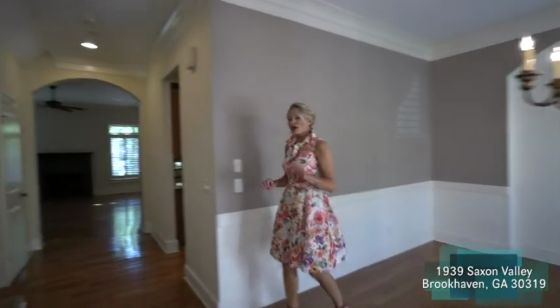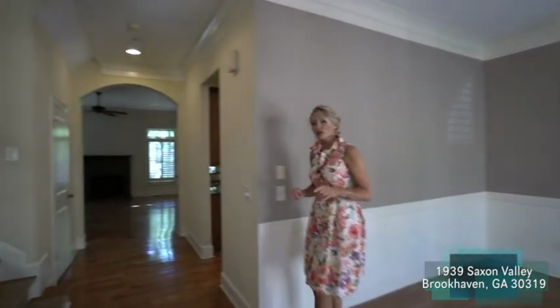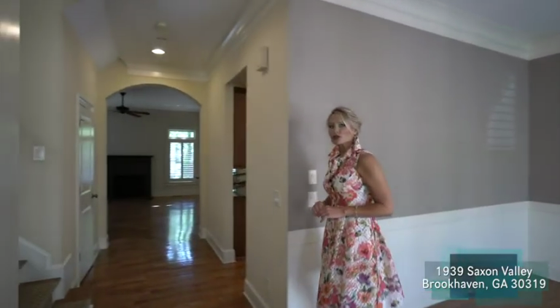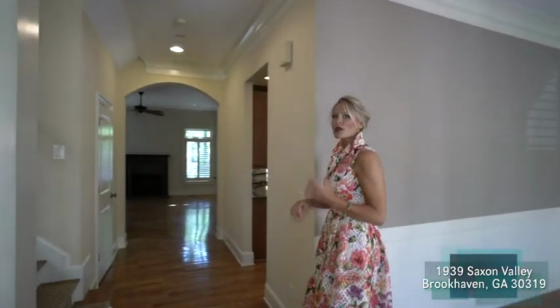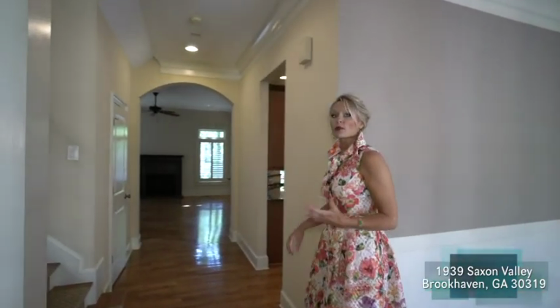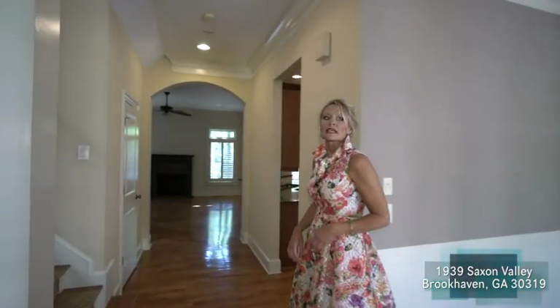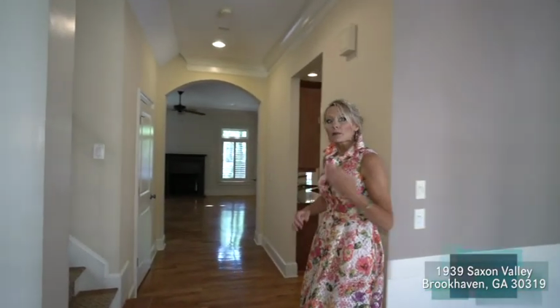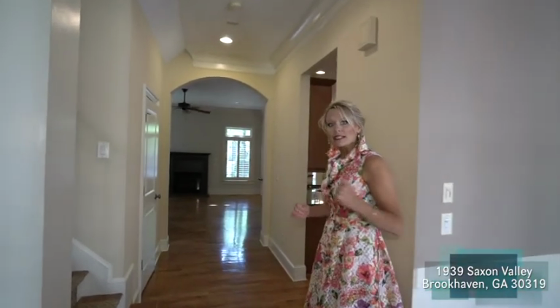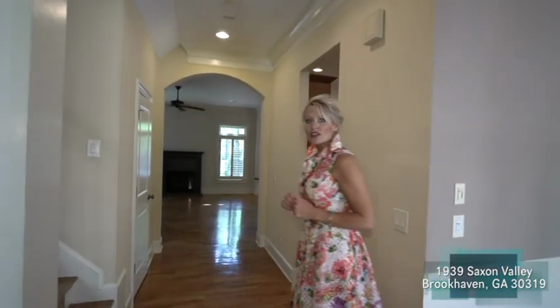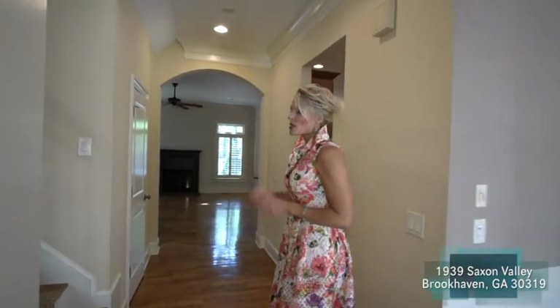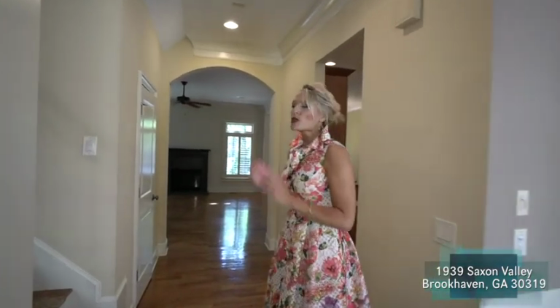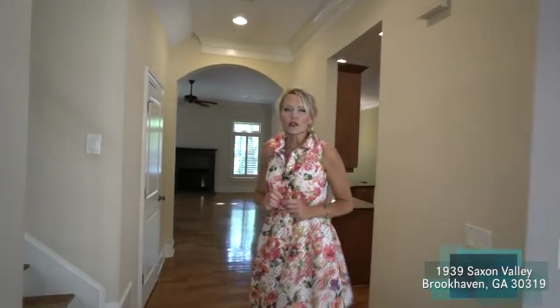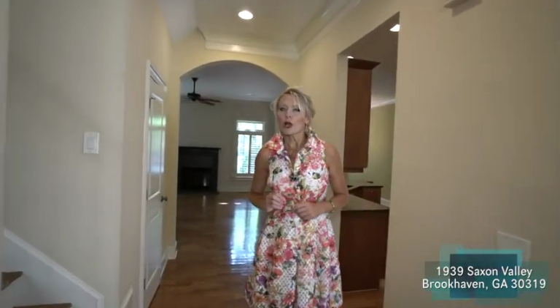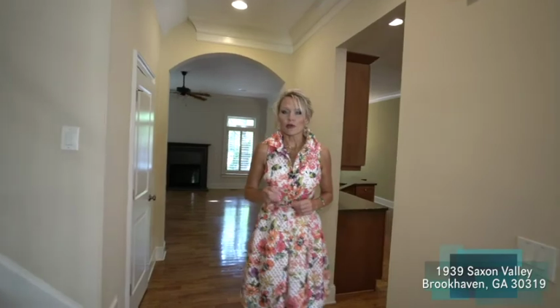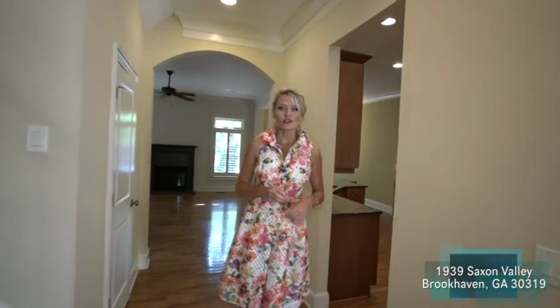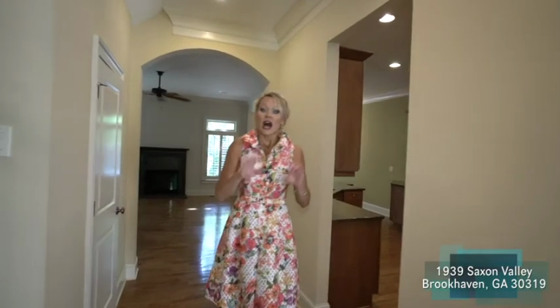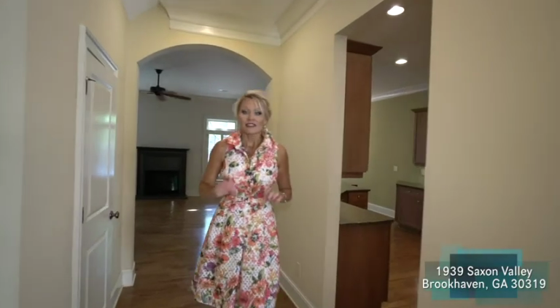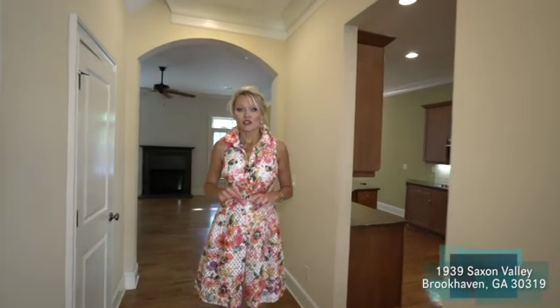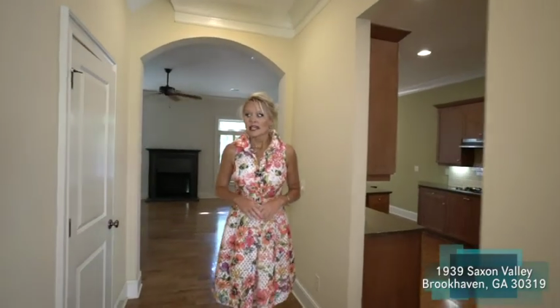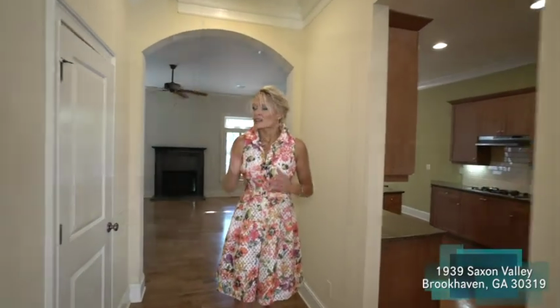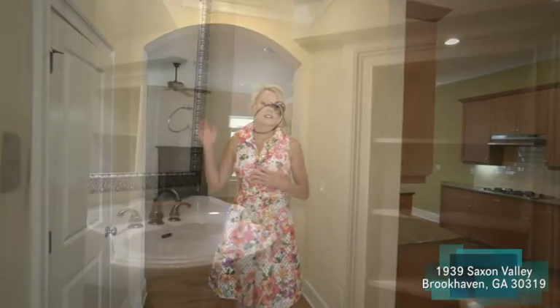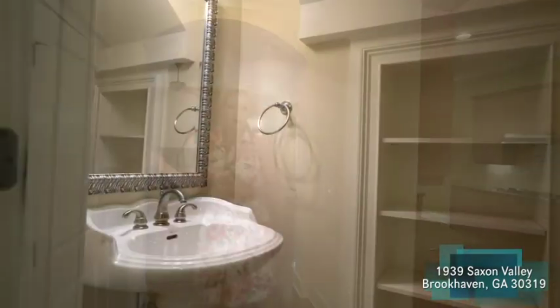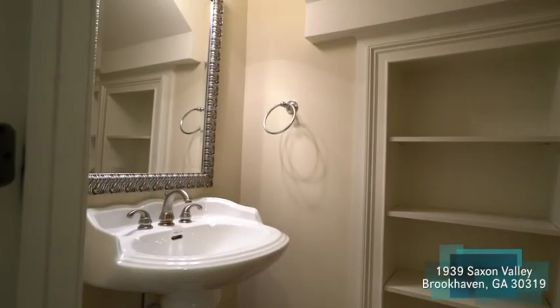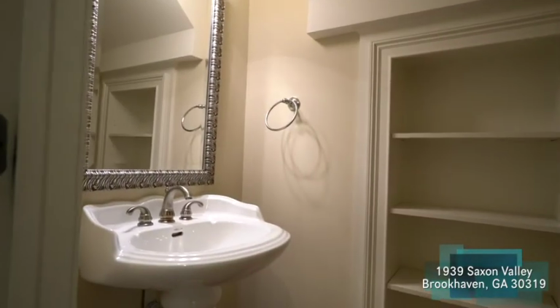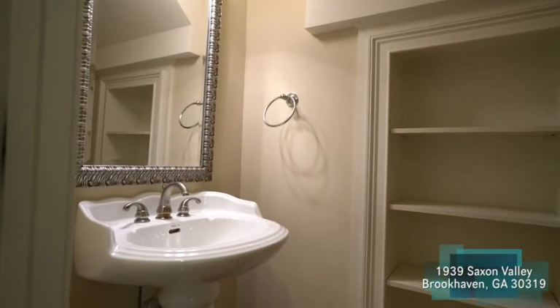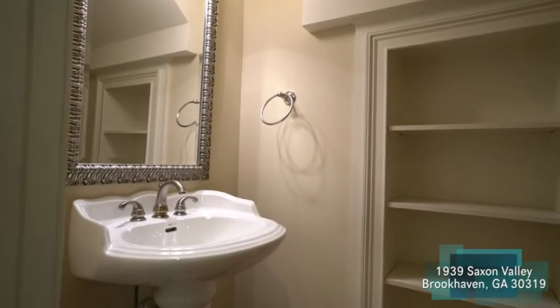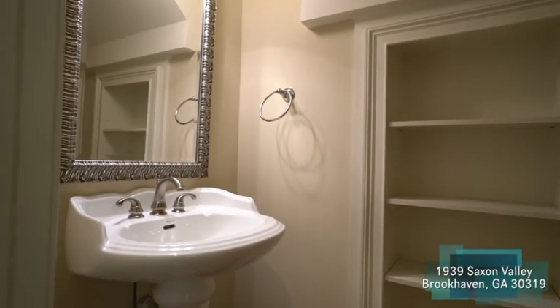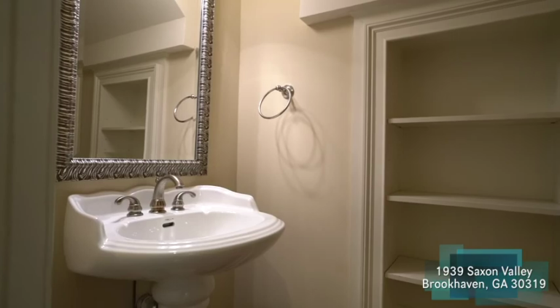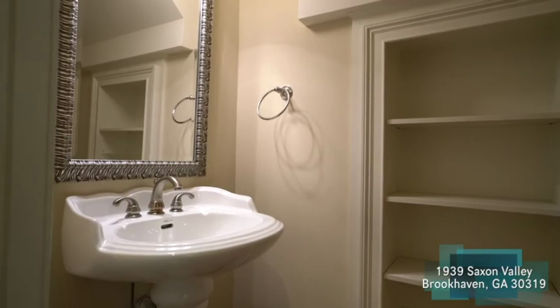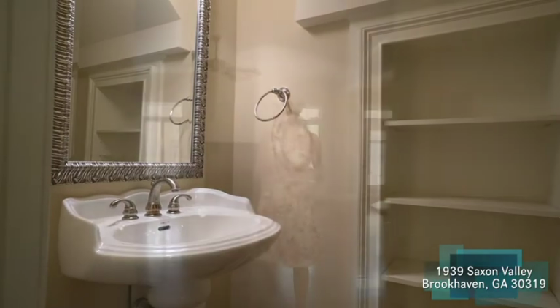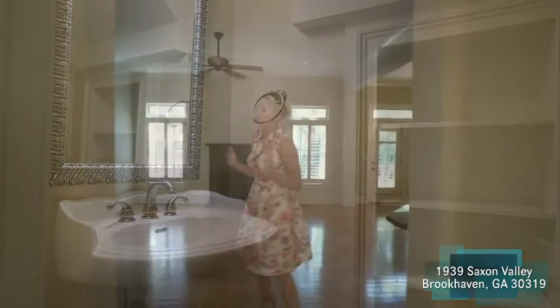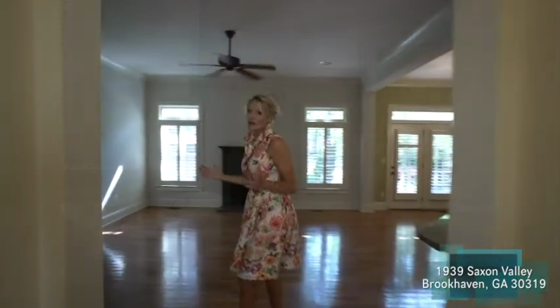Throughout this home you'll notice upgrades like plantation shutters, beautiful carpet runners on the stair treads, as well as a great half bath. Then we walk into this great room.